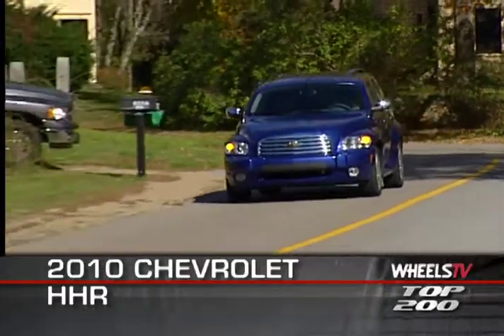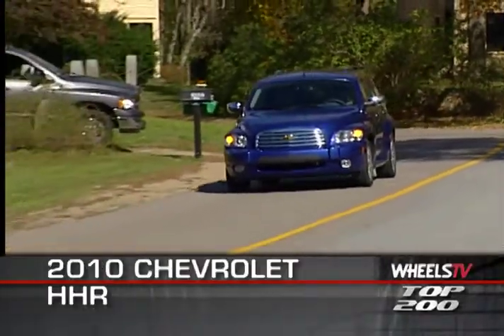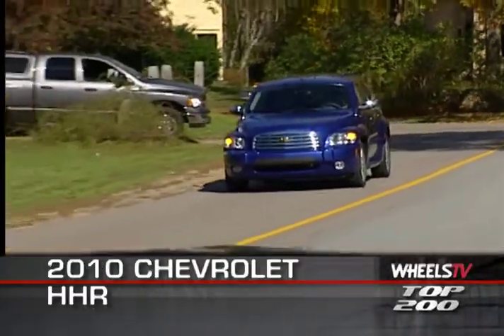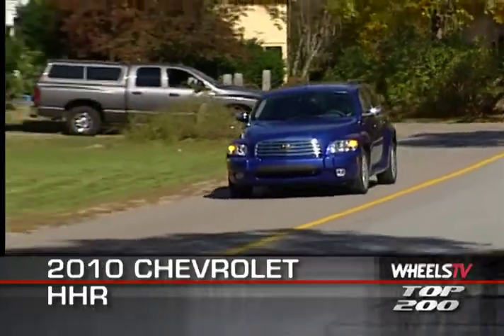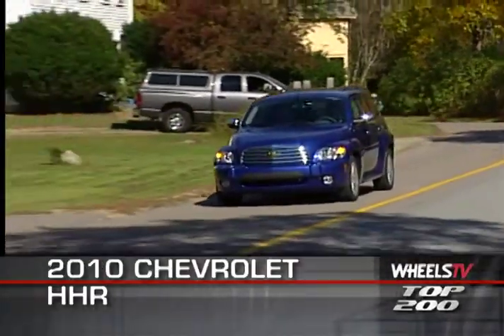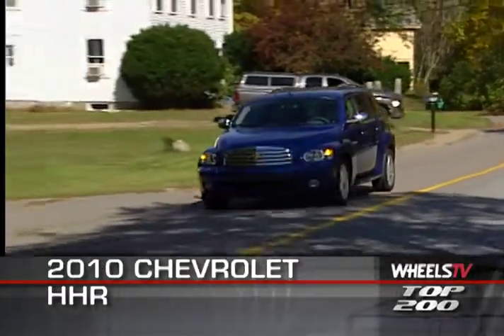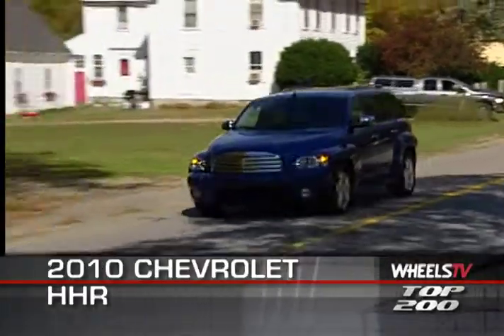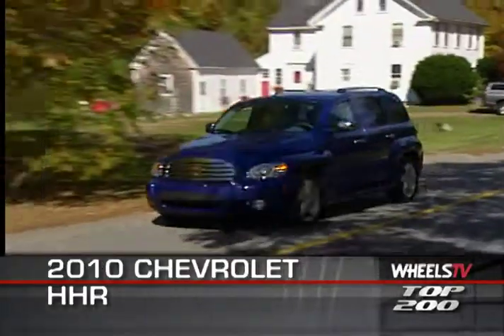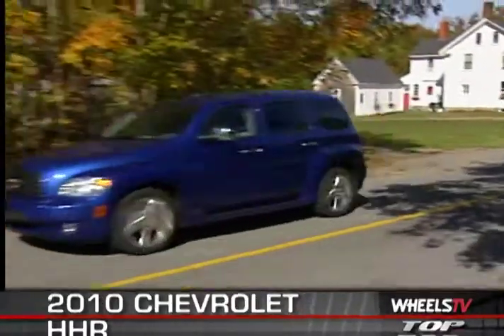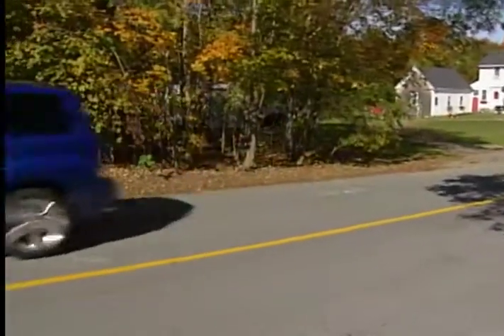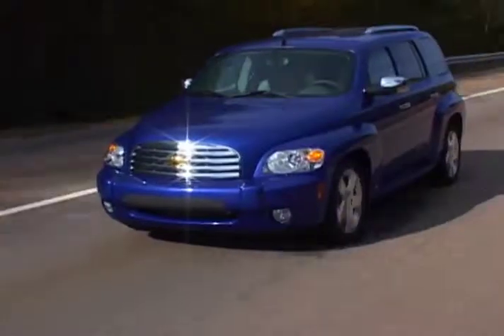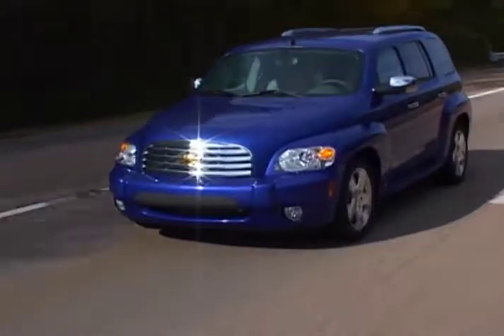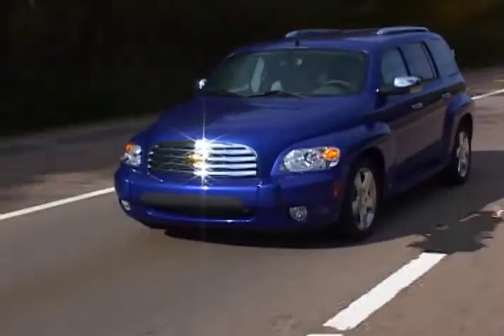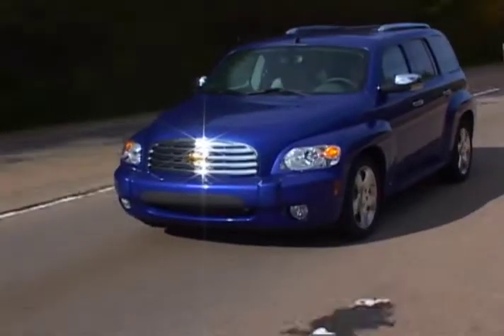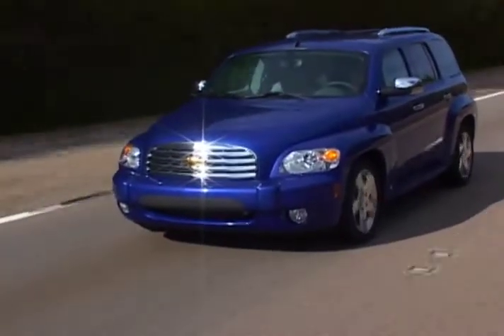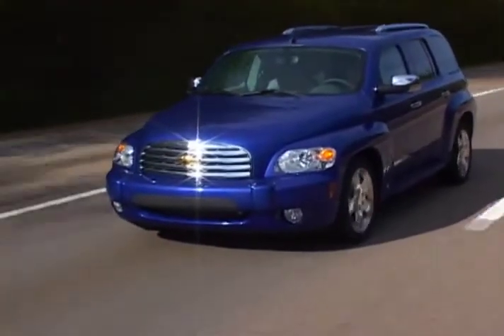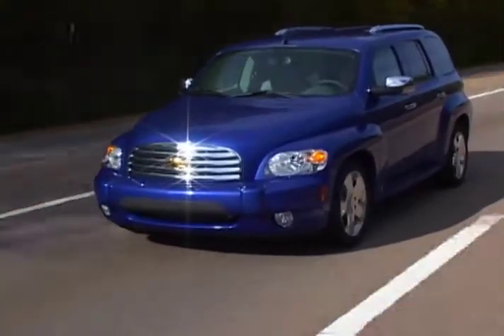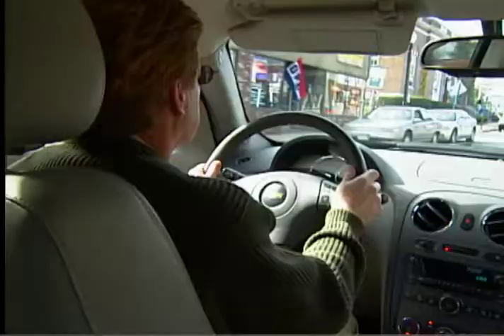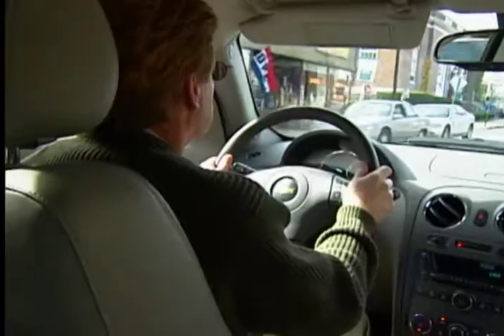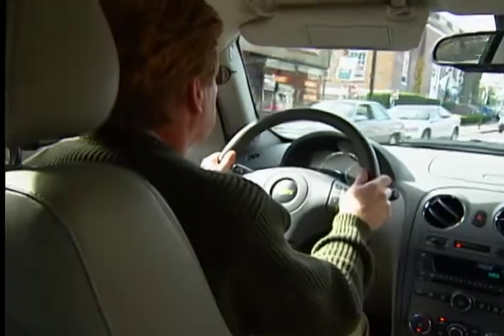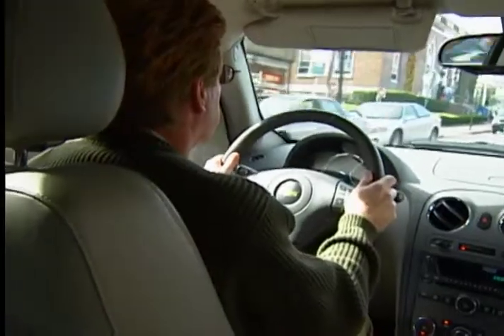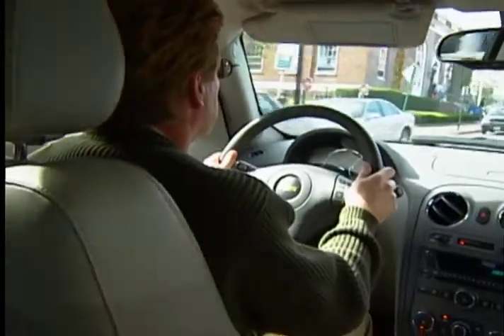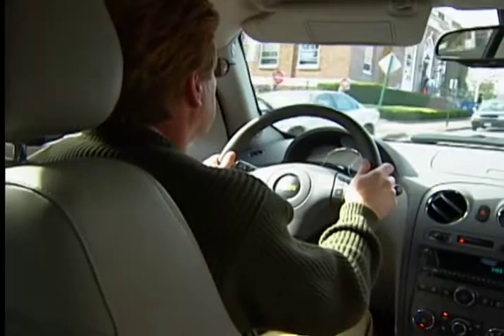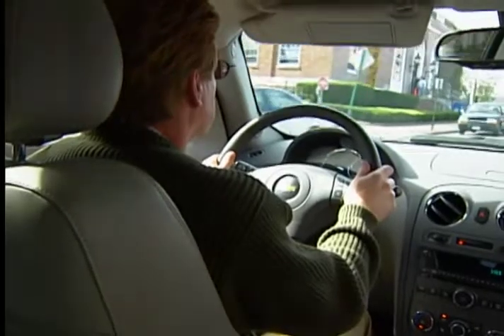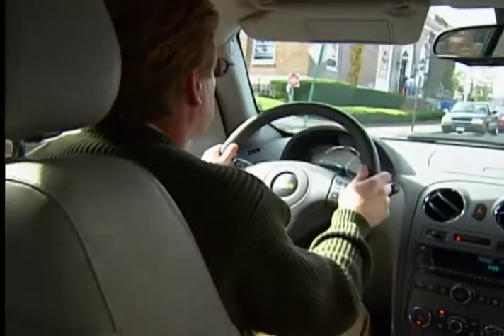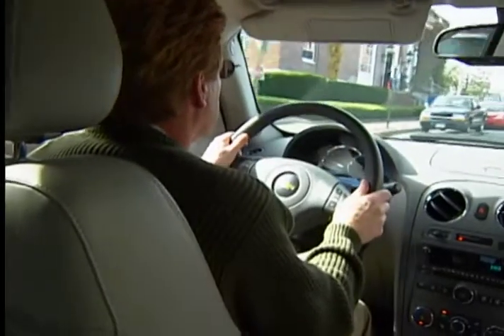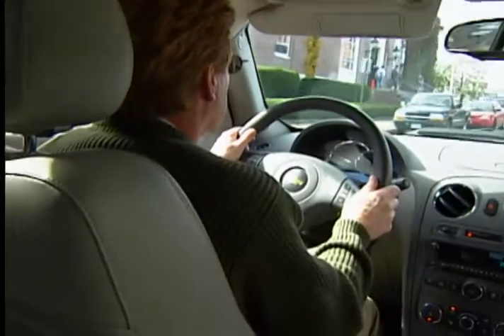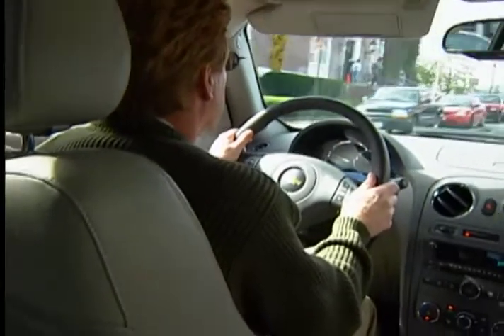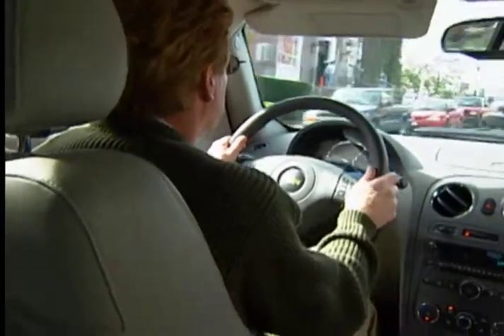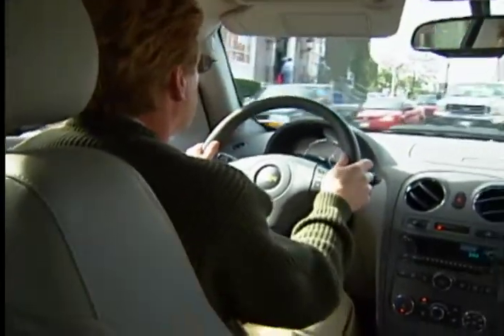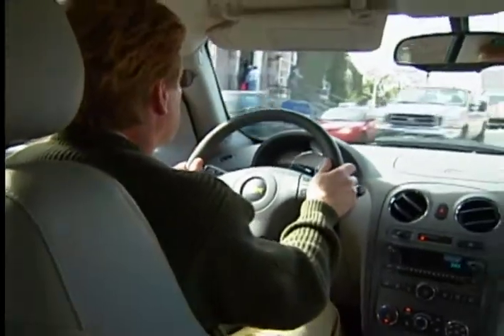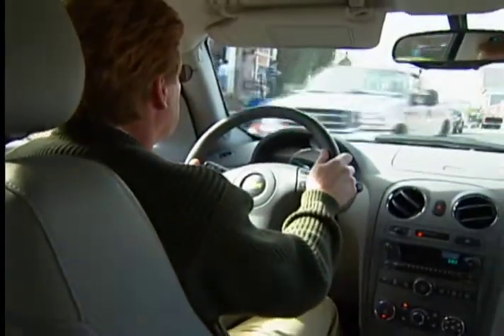HHR stands for Heritage High Roof, and as the name suggests, the HHR, which is built on the same platform as the Chevy Cobalt, puts drivers and passengers tall in the saddle, with a cavernous amount of interior space for a vehicle its size.